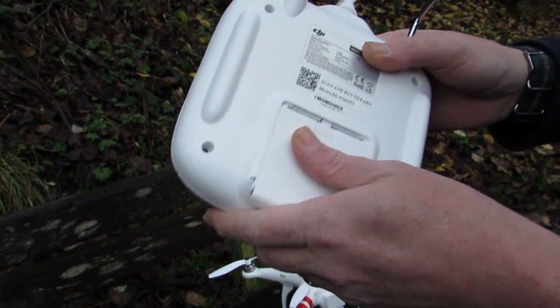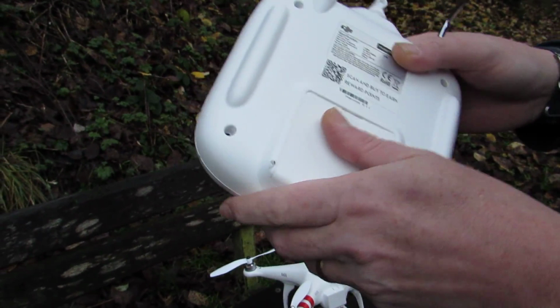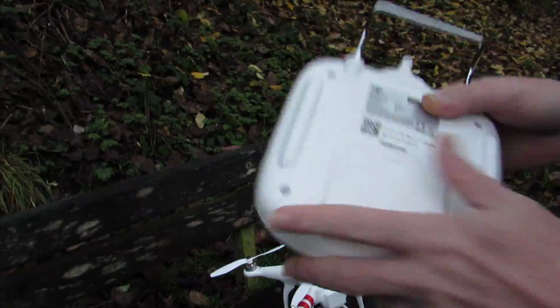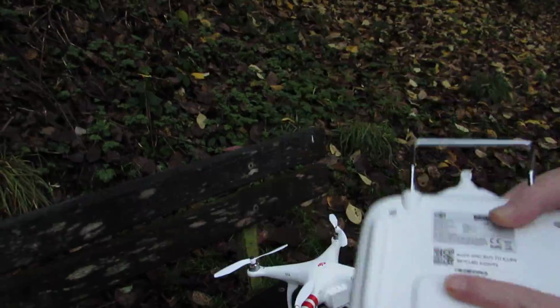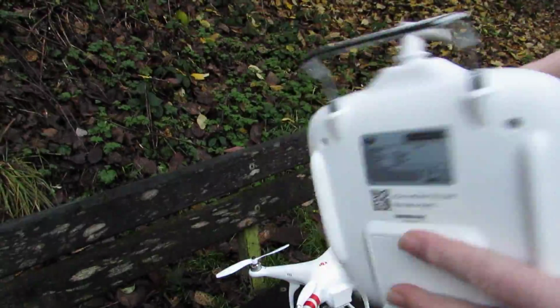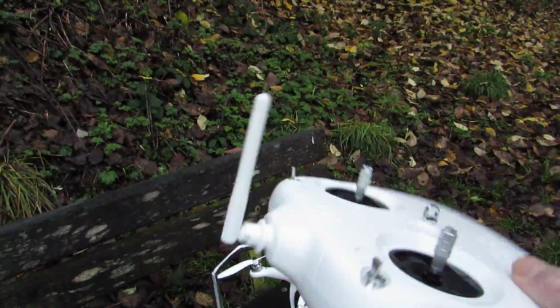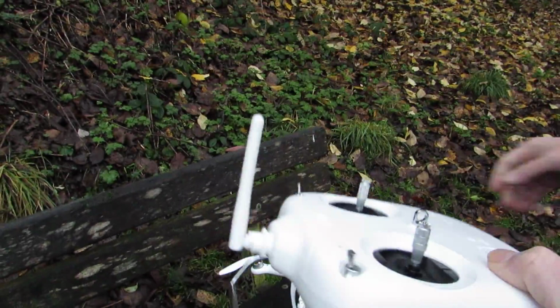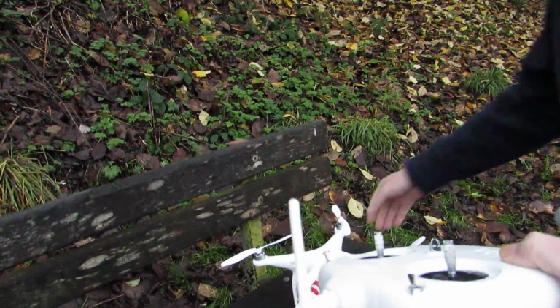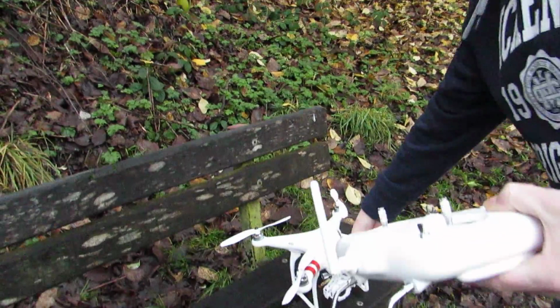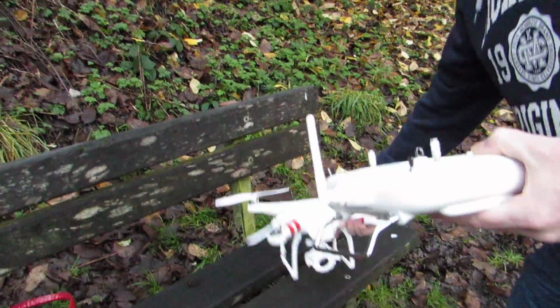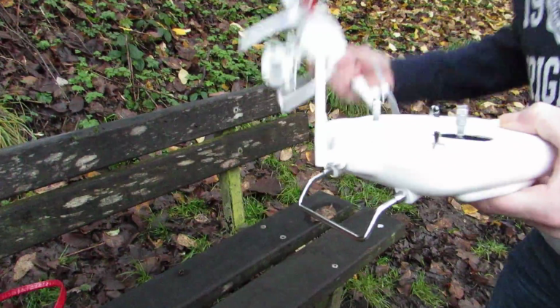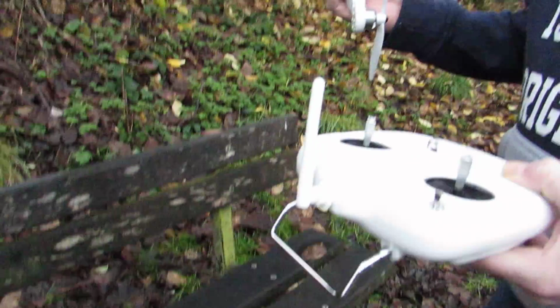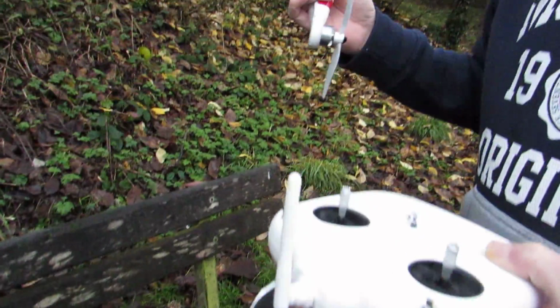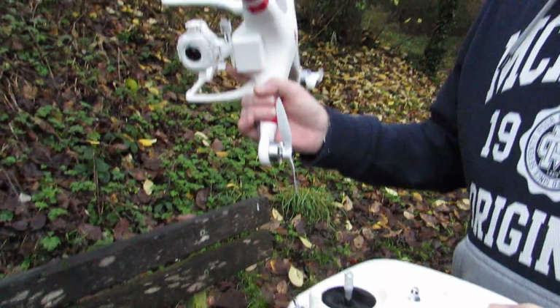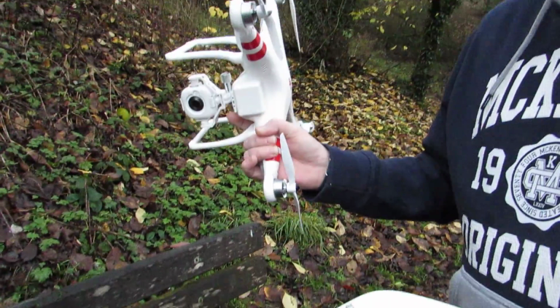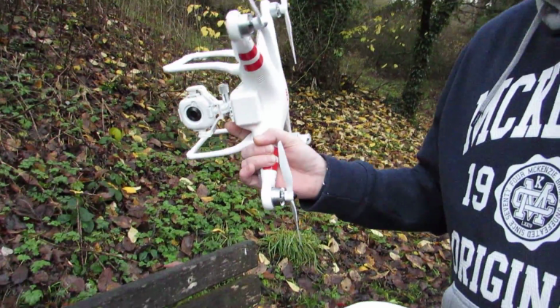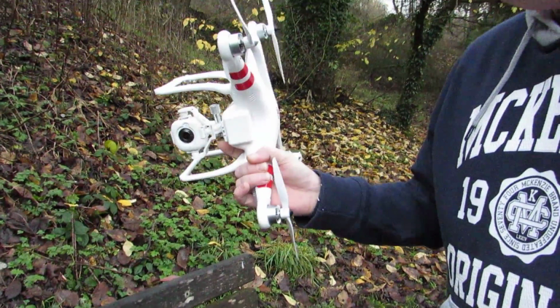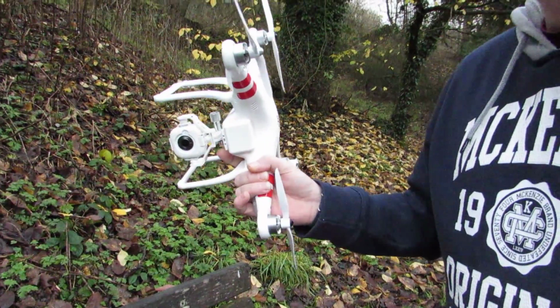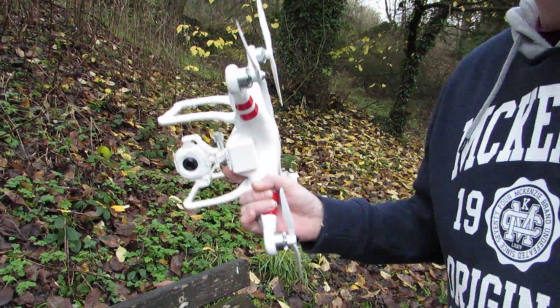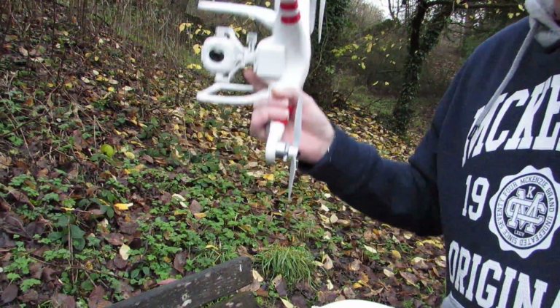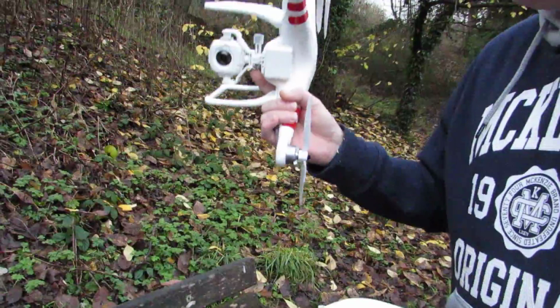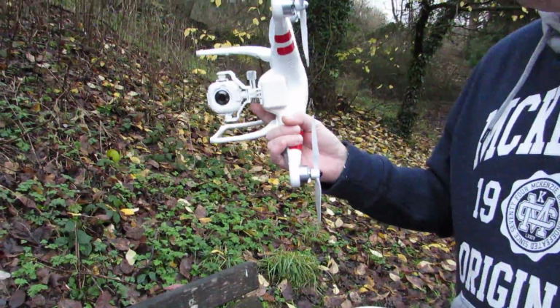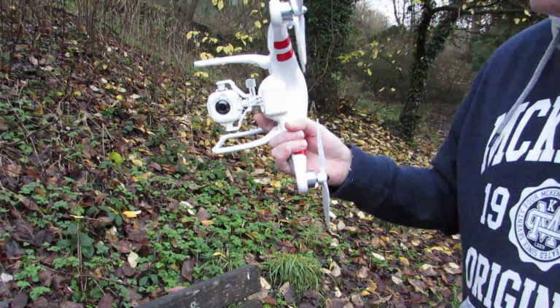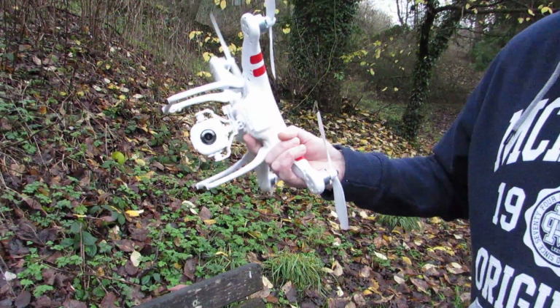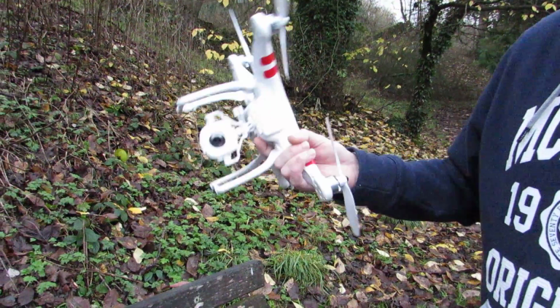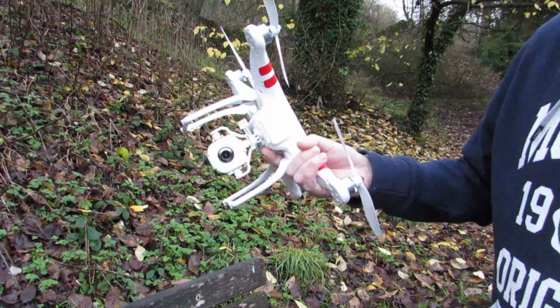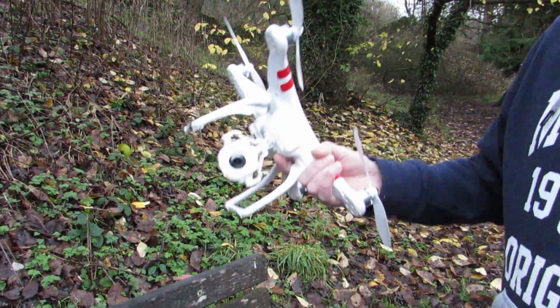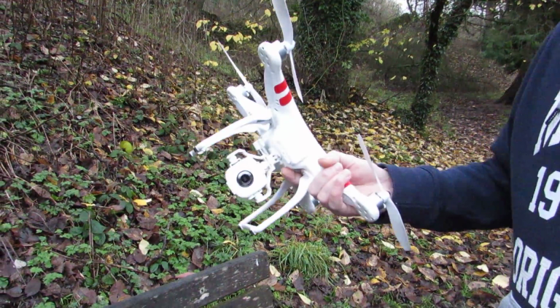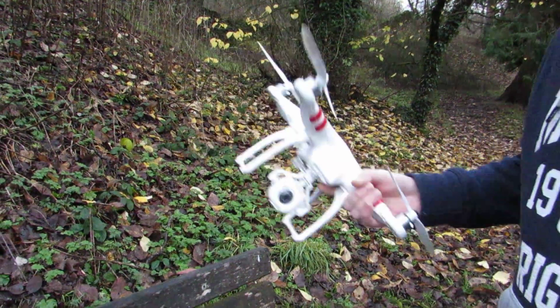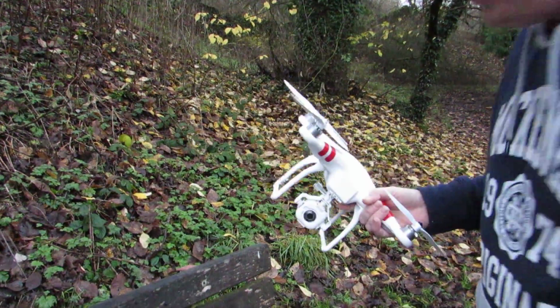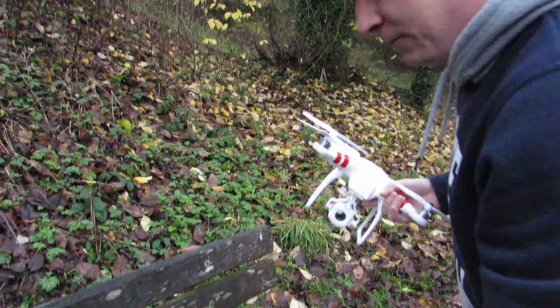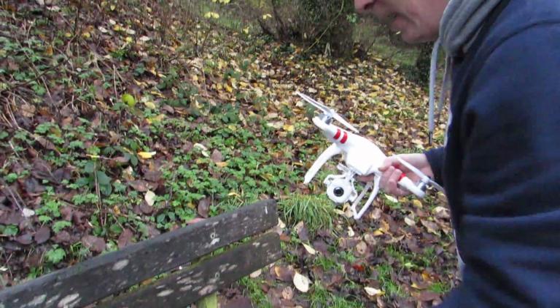A very important thing: you want to get this set in GPS mode before you start flying it, and that way it makes everything safe.